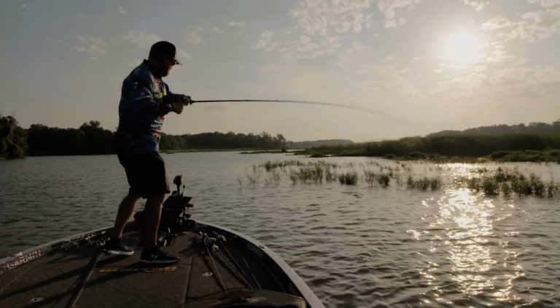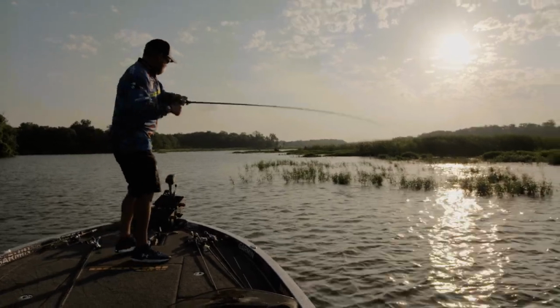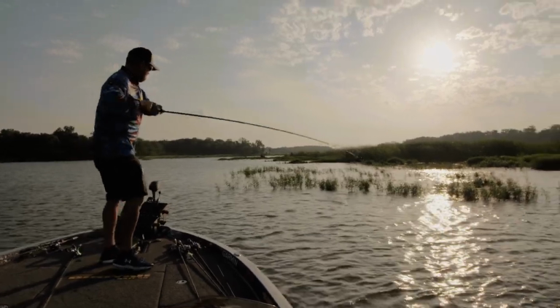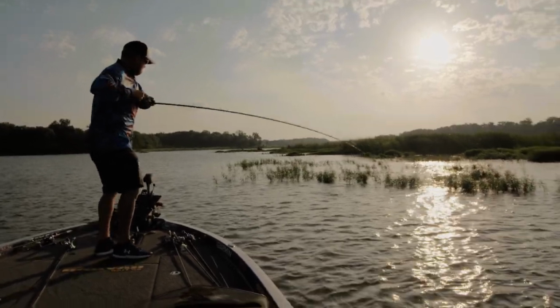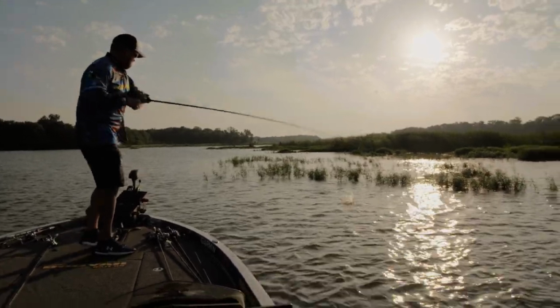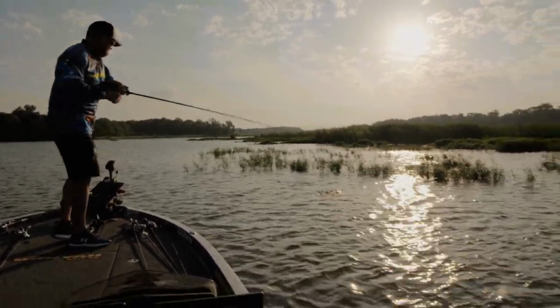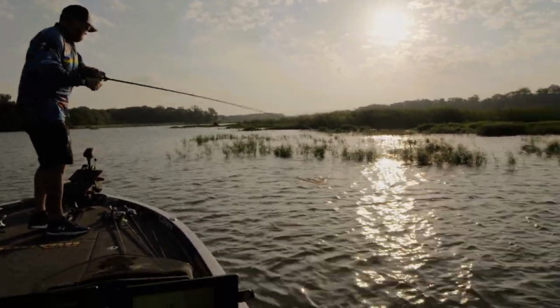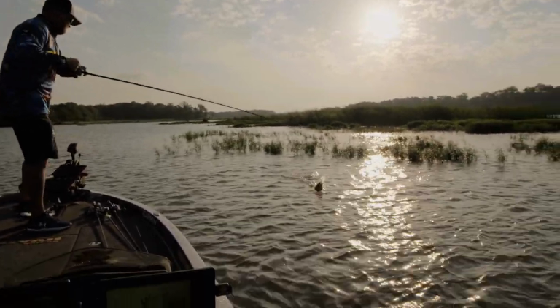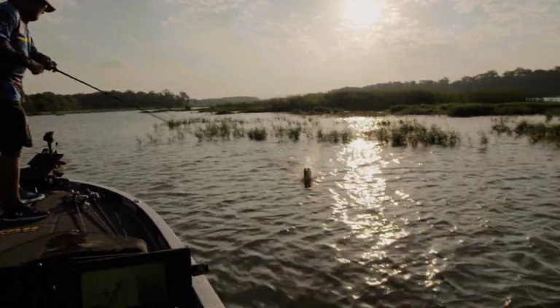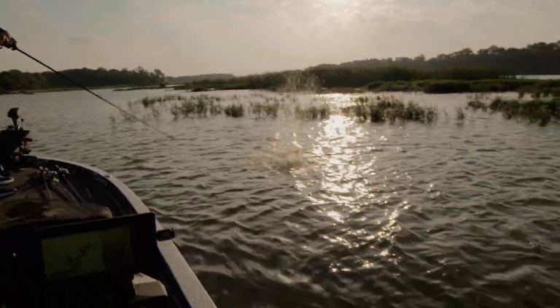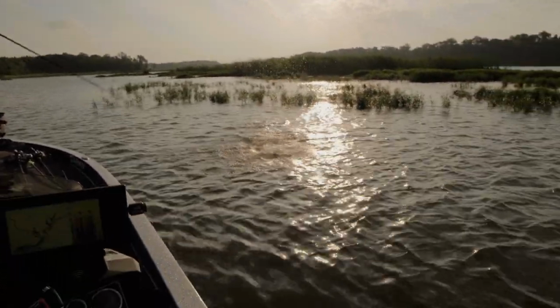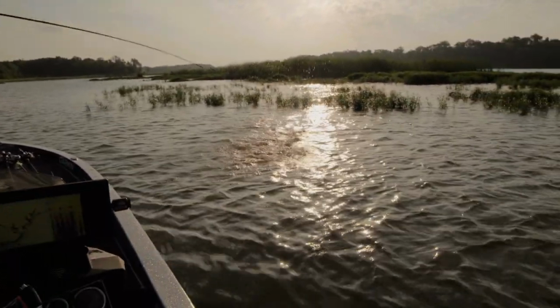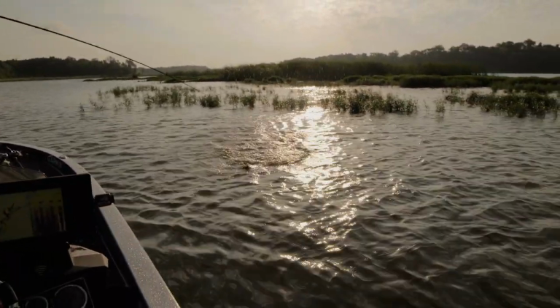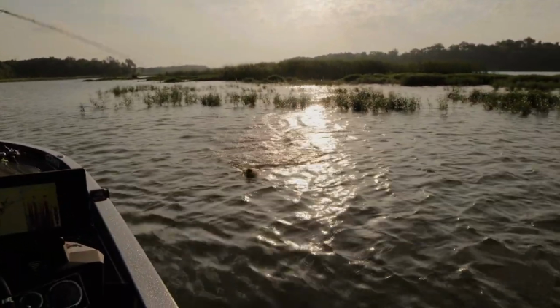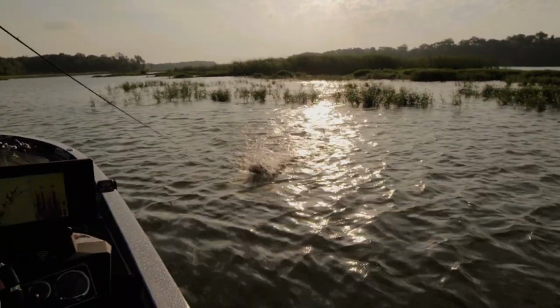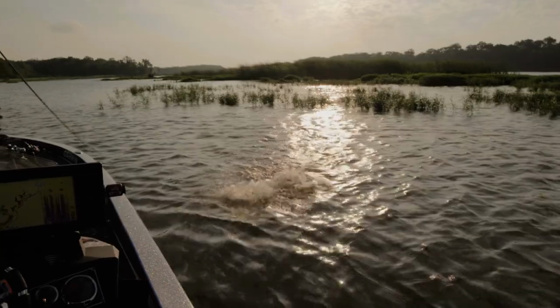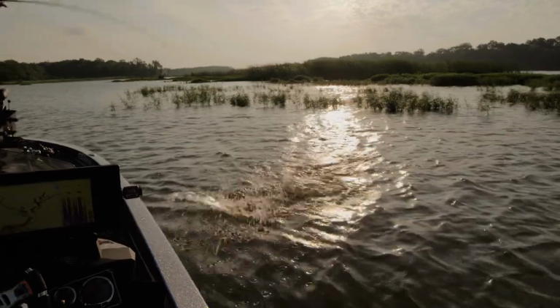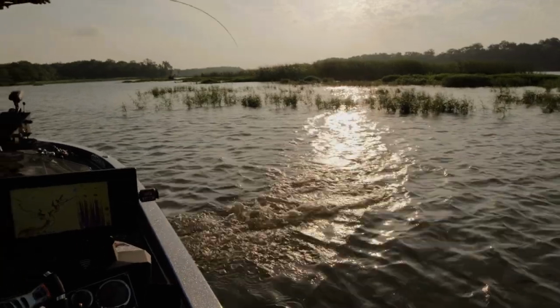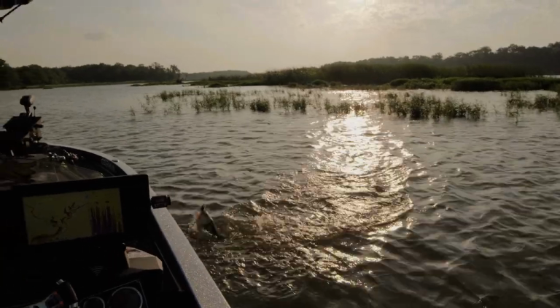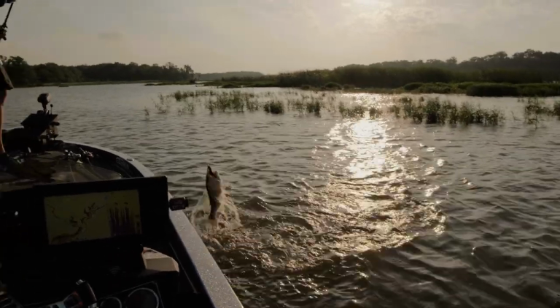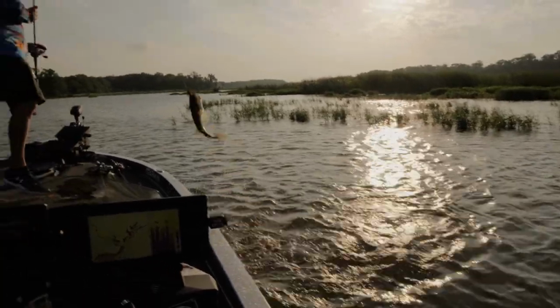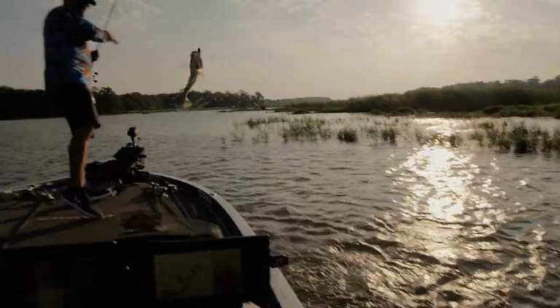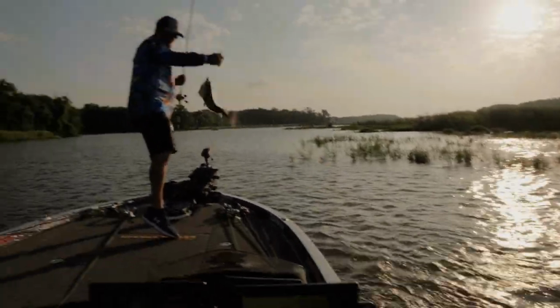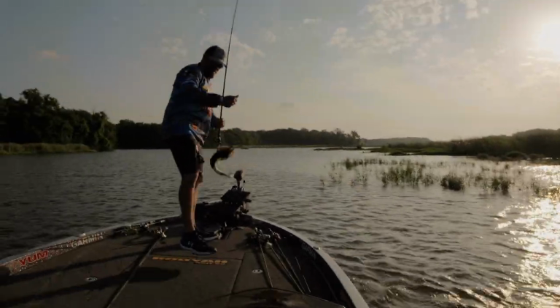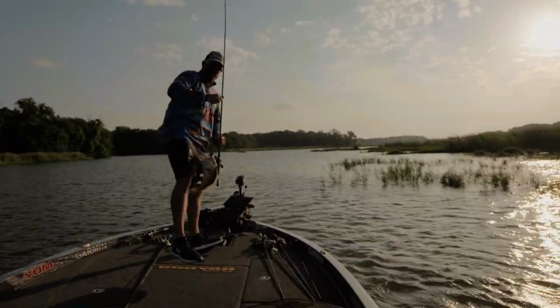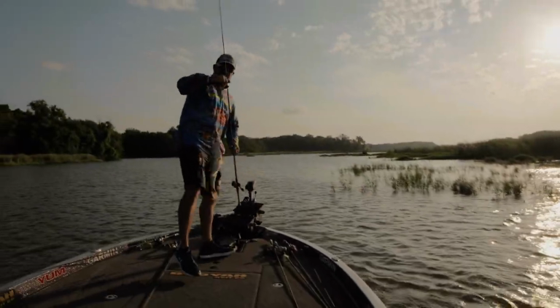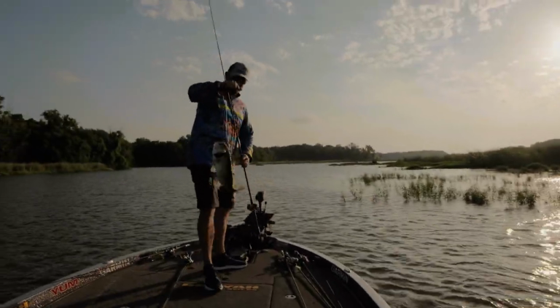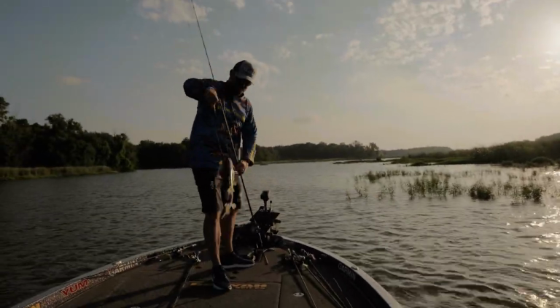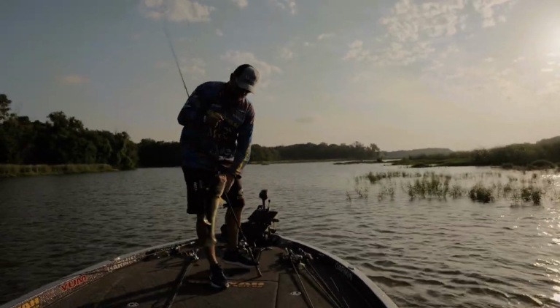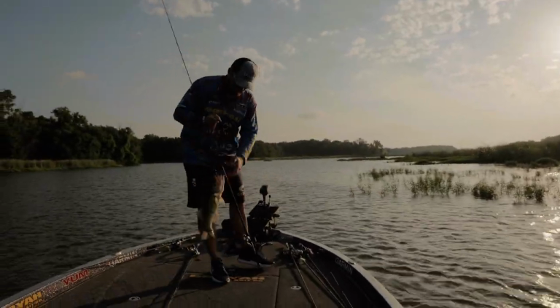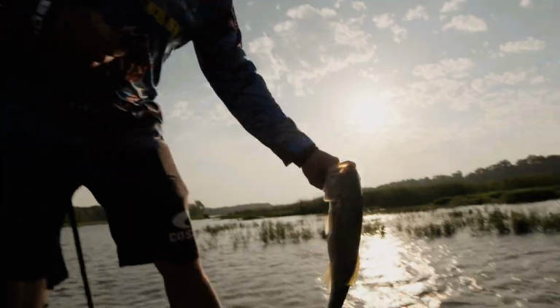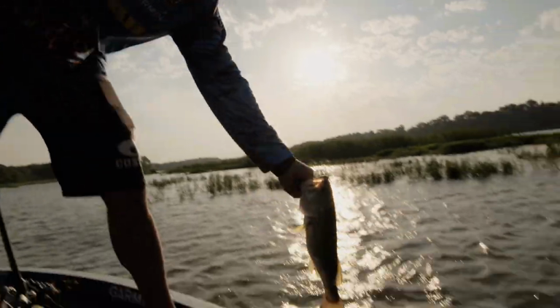It's got that real fast side-to-side action when you're swimming your jig. When you kill it, it's still got that same action when it falls, and that's what gets the bite. I just reeled it up real quick, dropped it, and she choked.